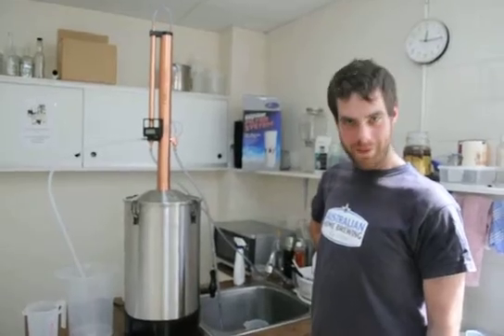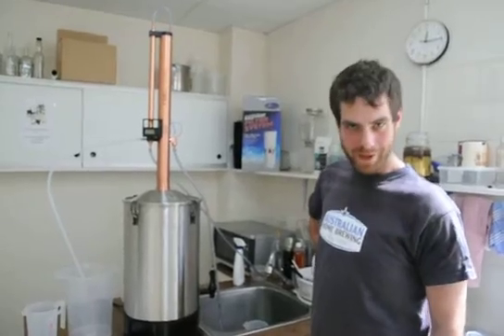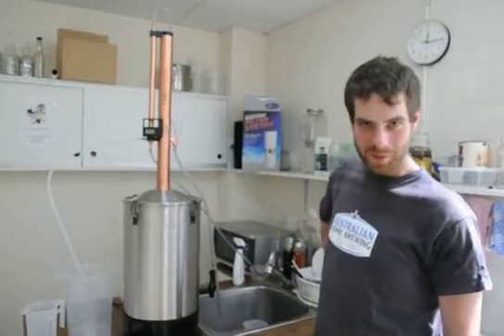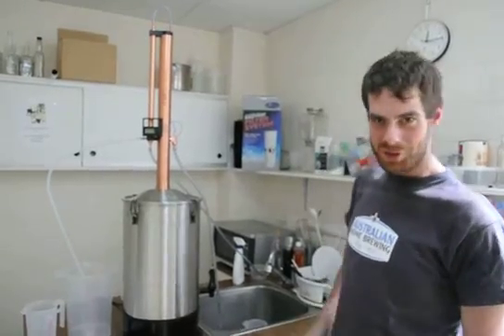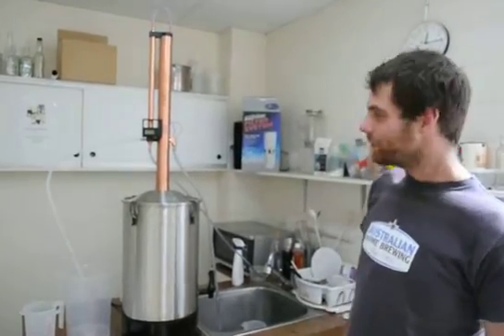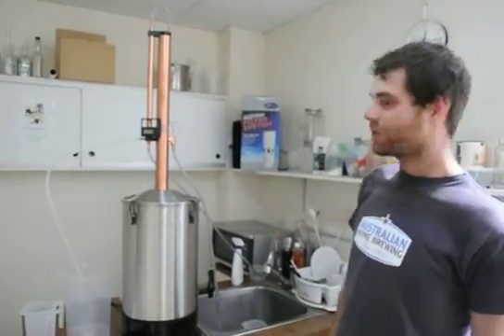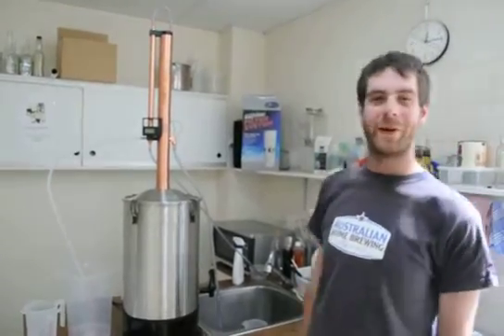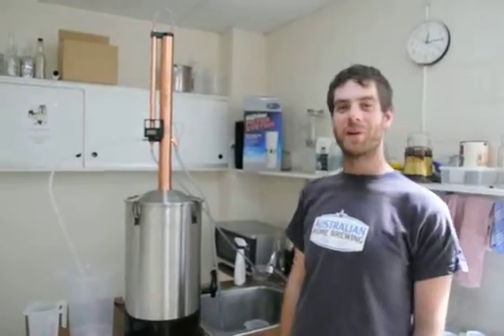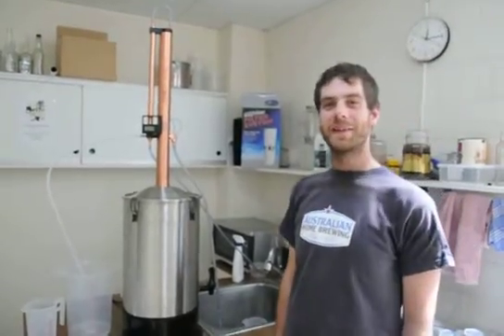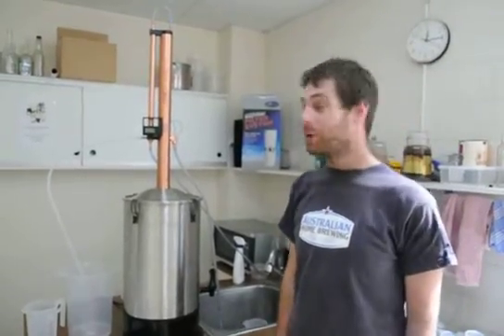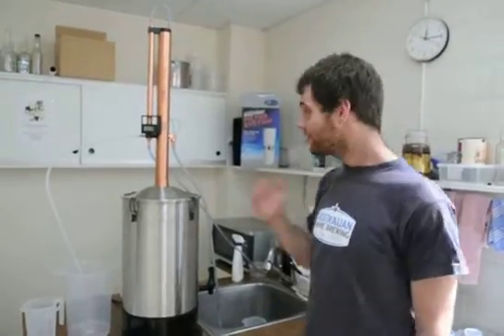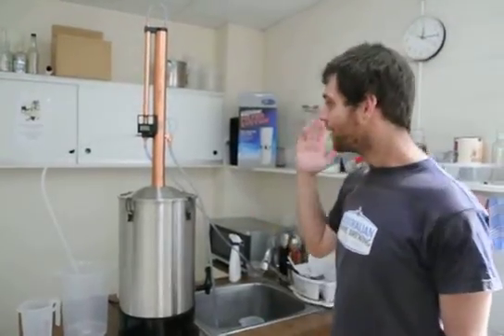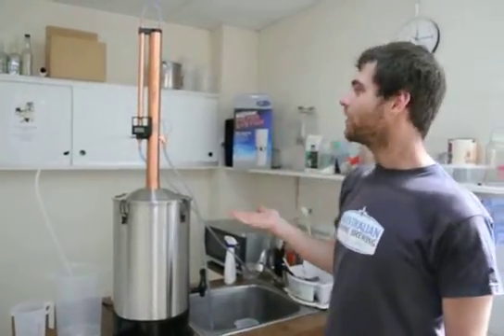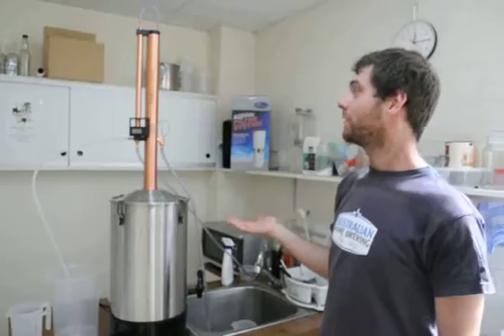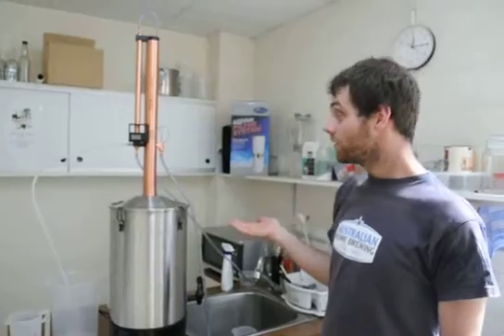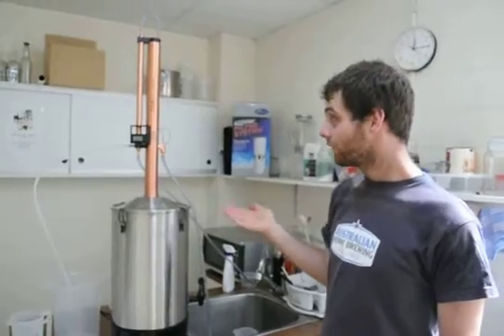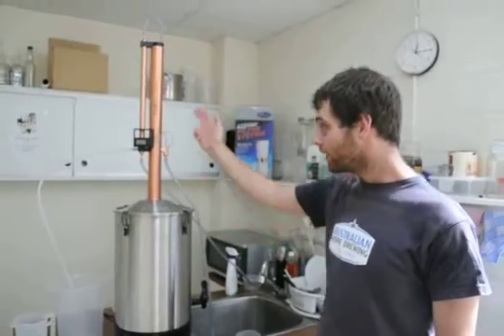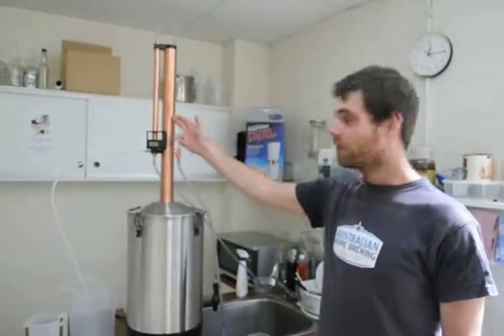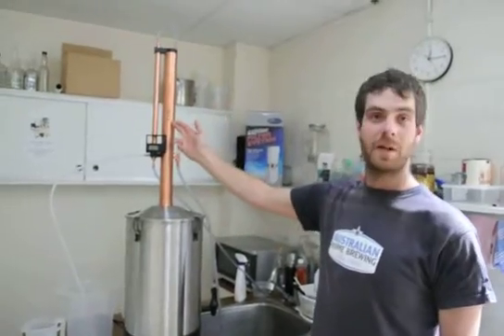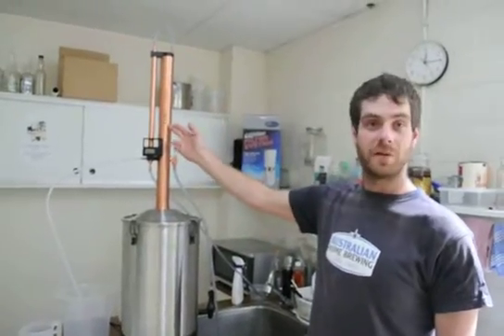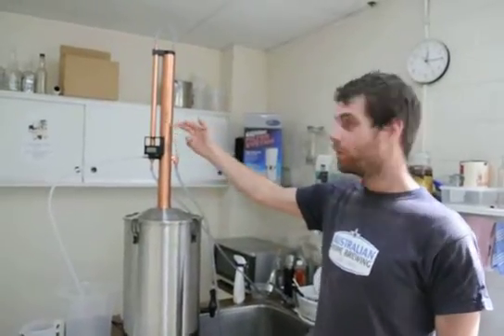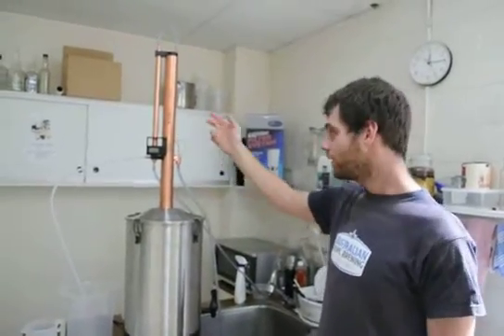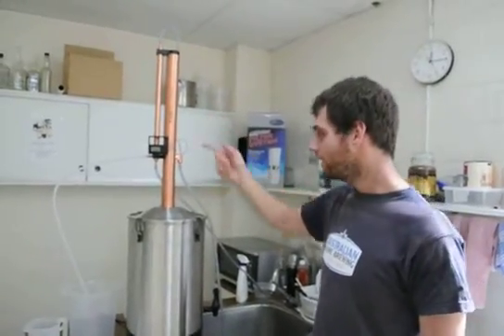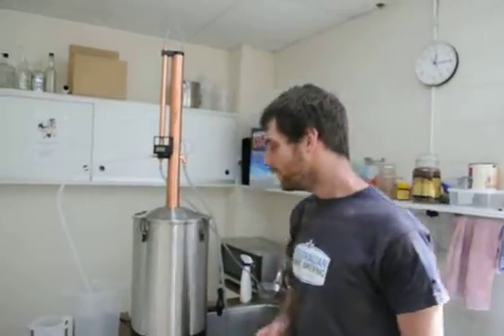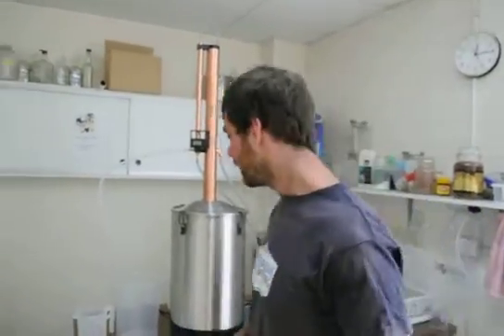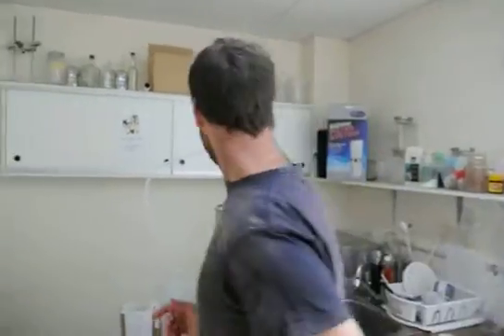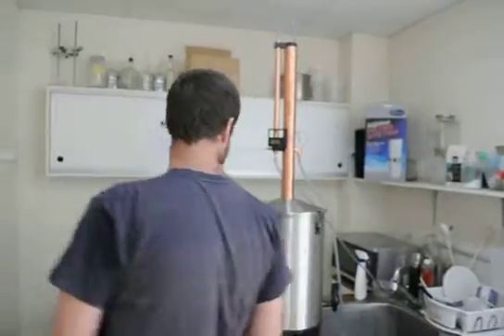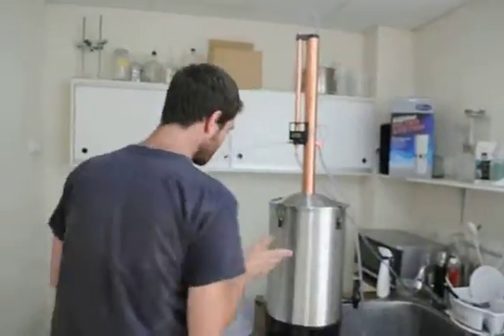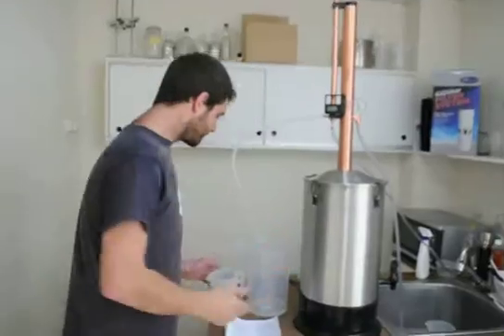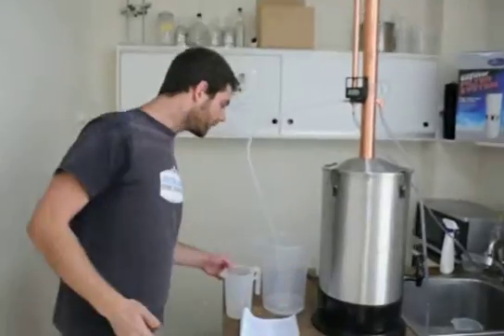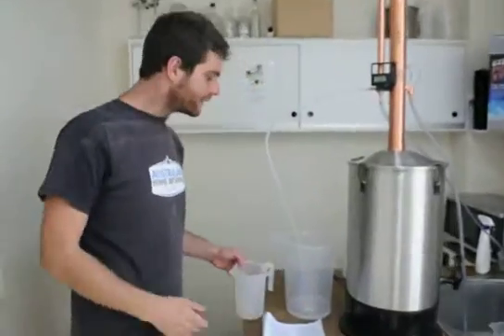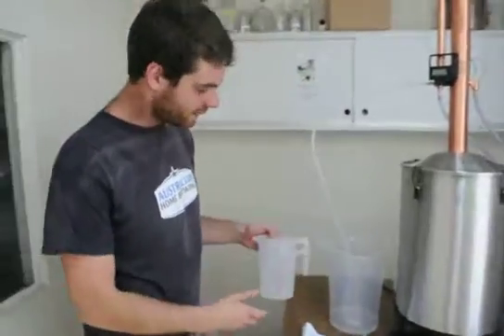Hi there, I'm Stuart with Australian Home Brewing. We've just set up the Turbo 500 - we've got the copper unit up here, which is a beautiful unit. We've just started collecting distillate.